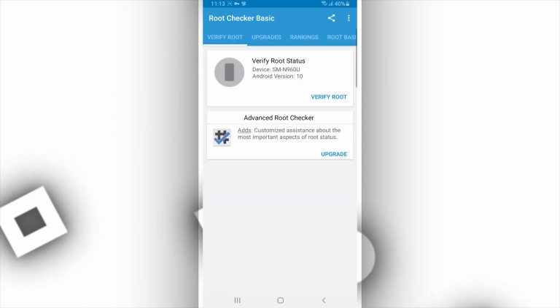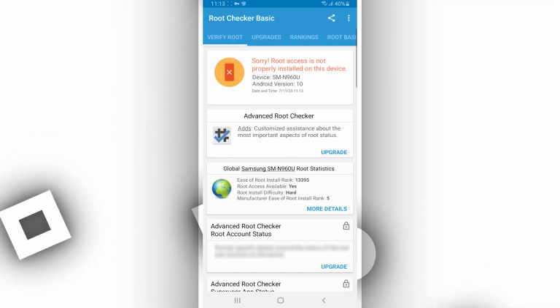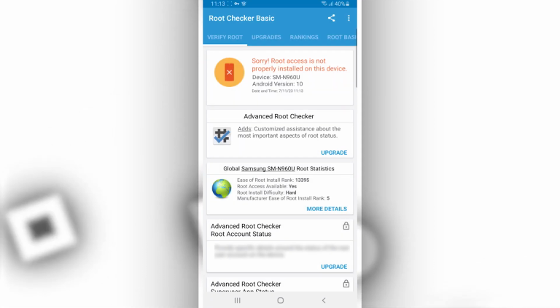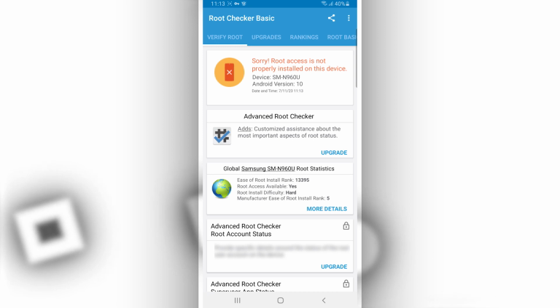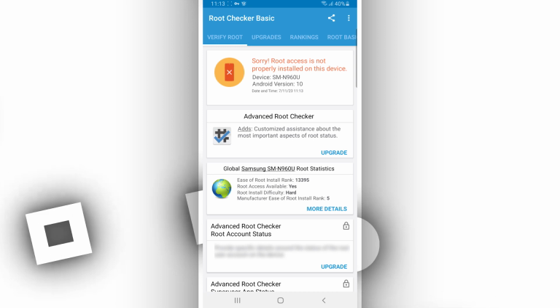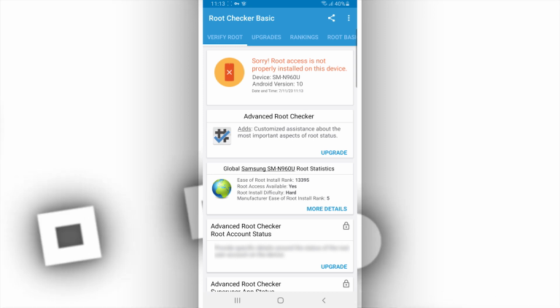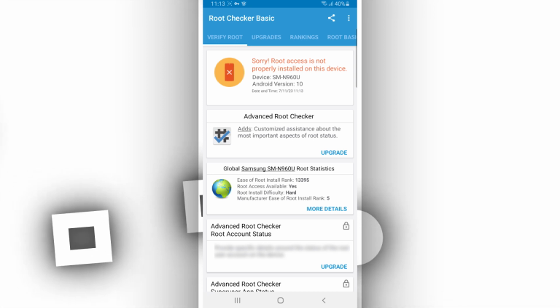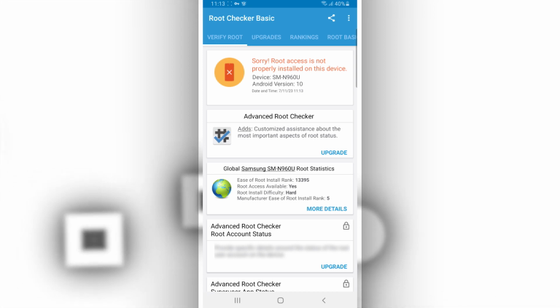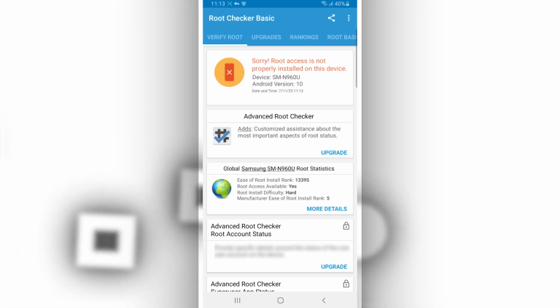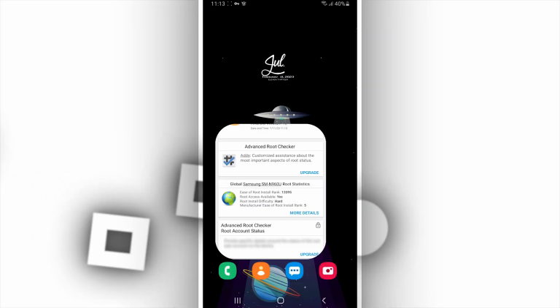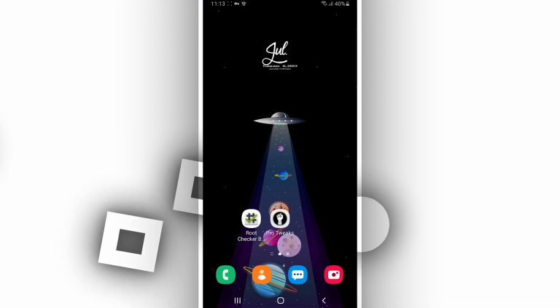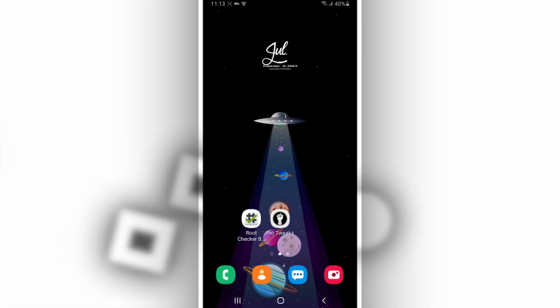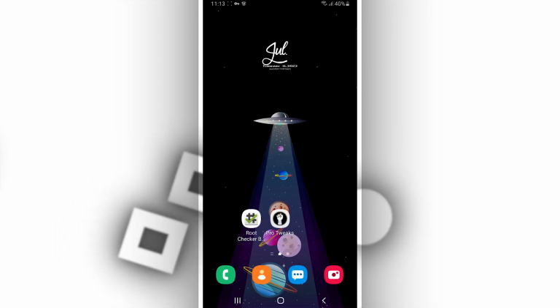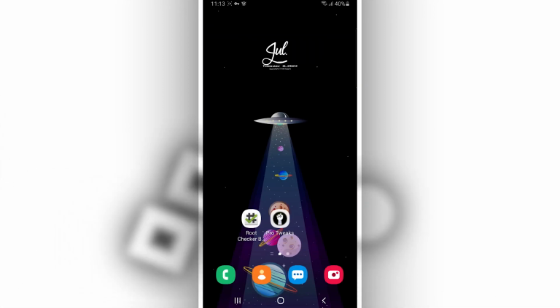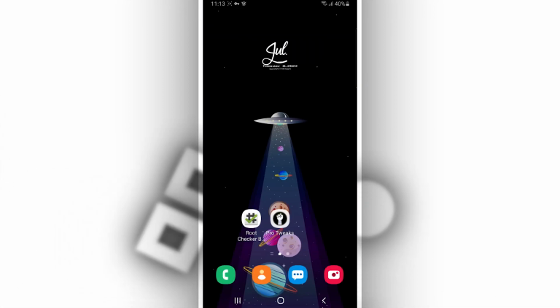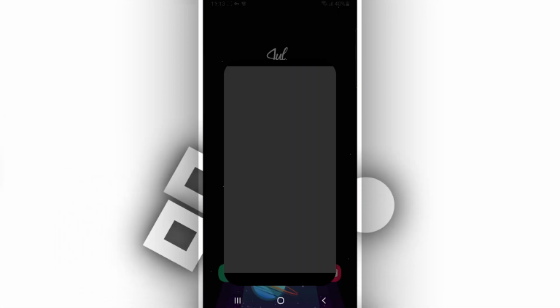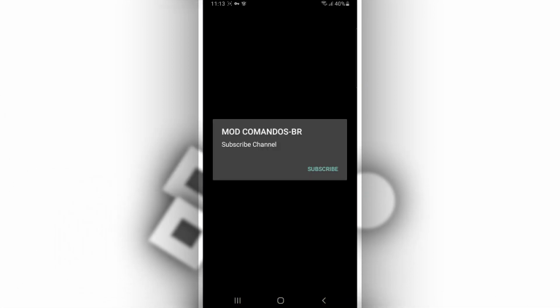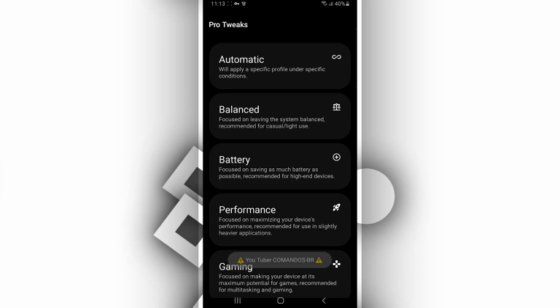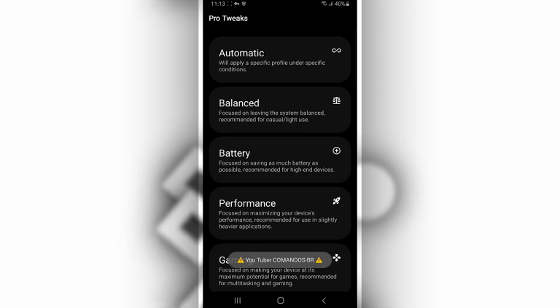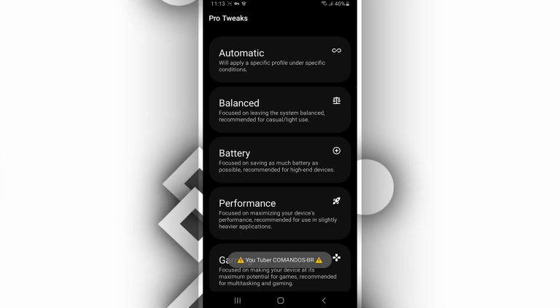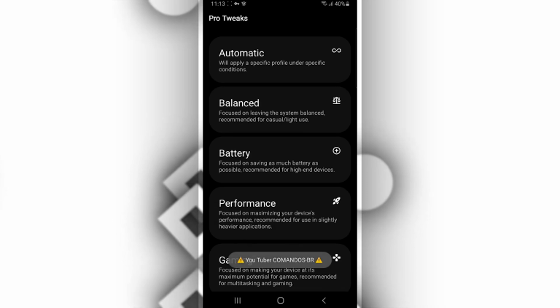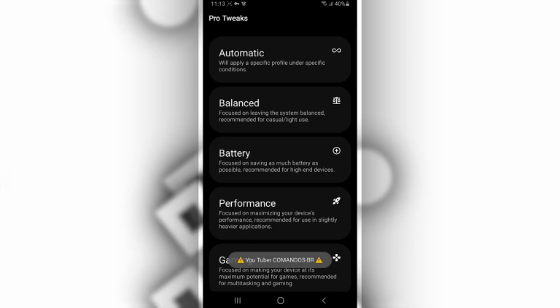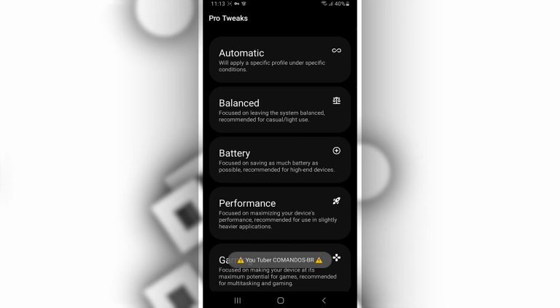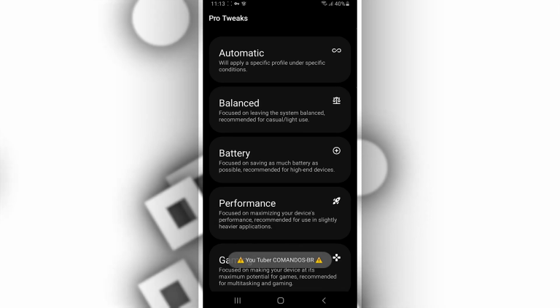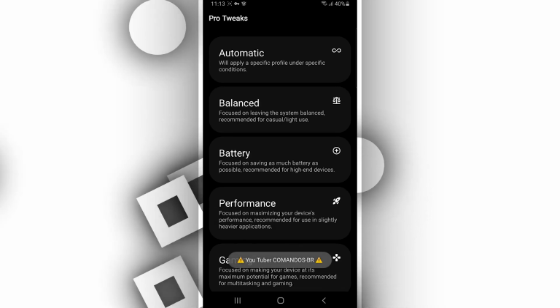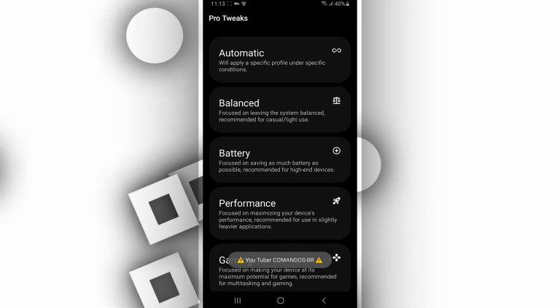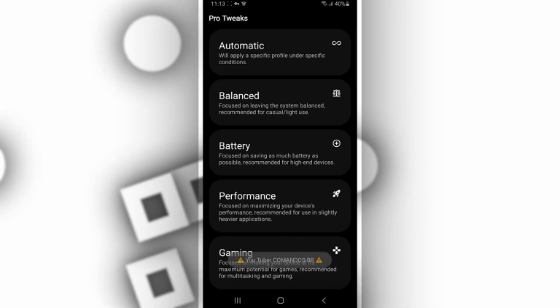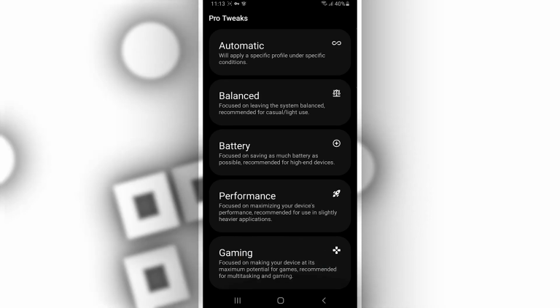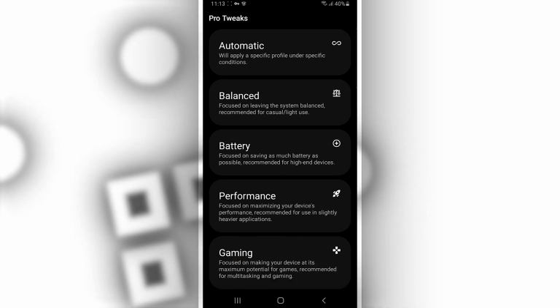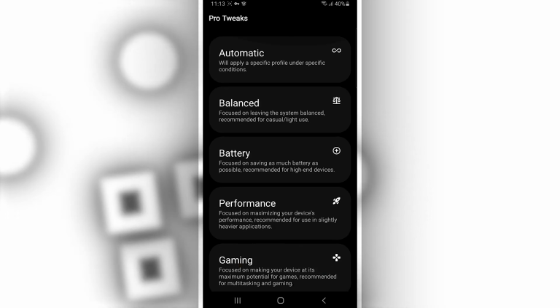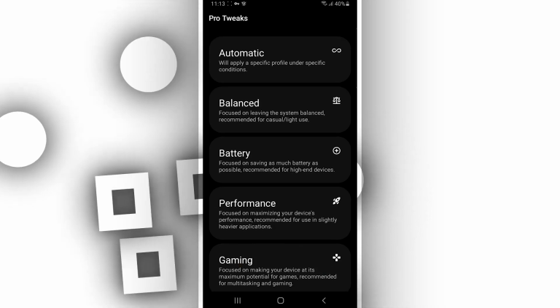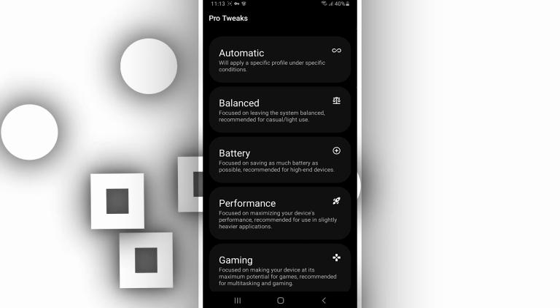The app works with root and without root, so as you can see I don't have root access on my device now. The use of this app is very easy and simple. You just open the app and select the mode you want to use.